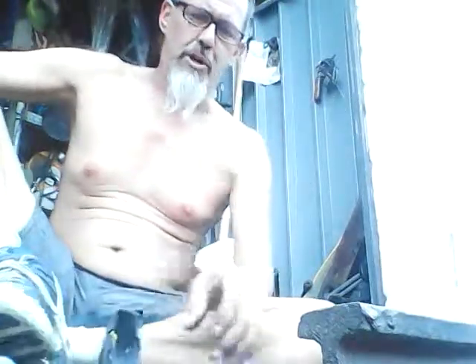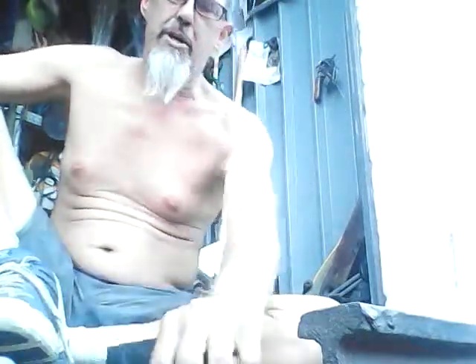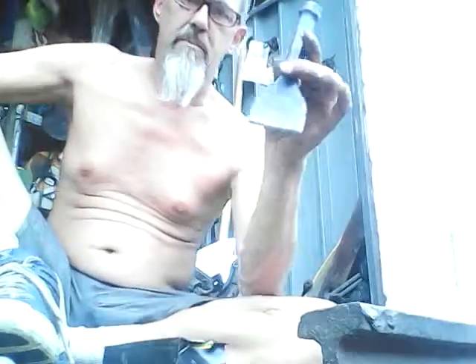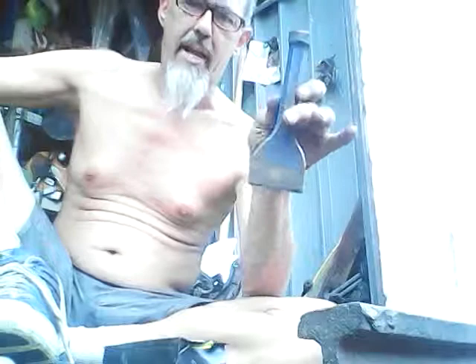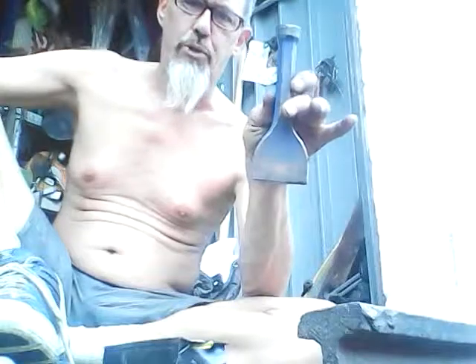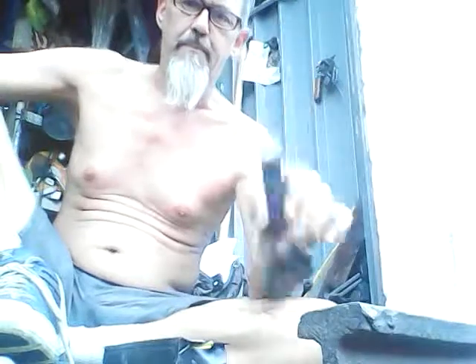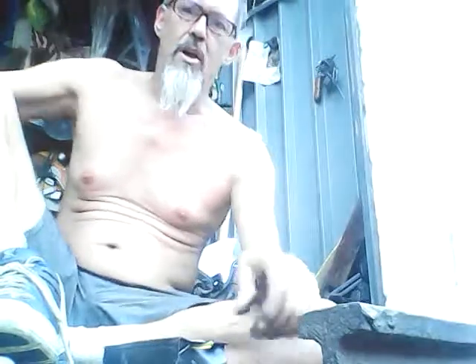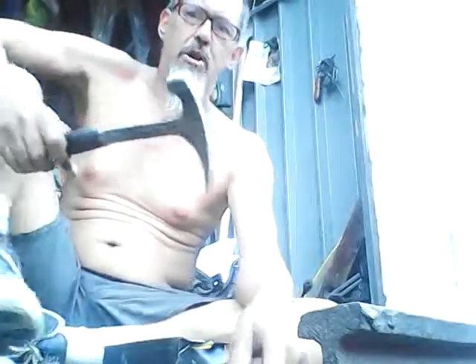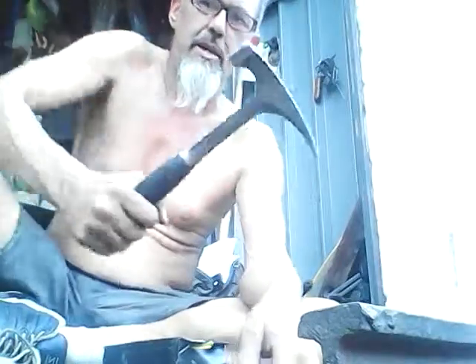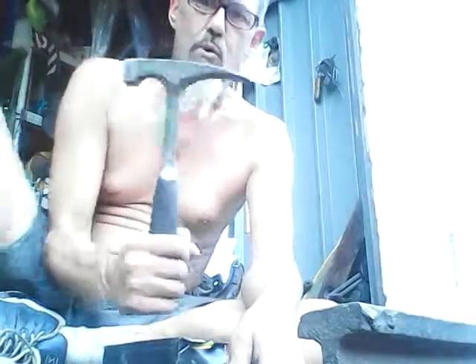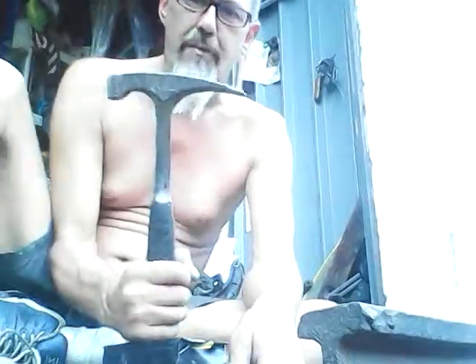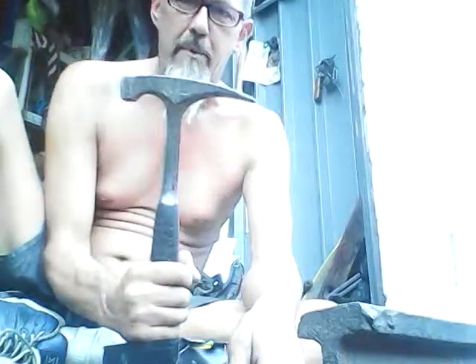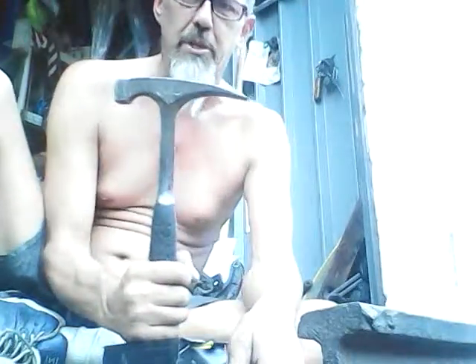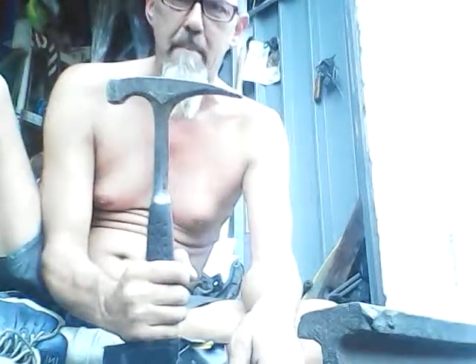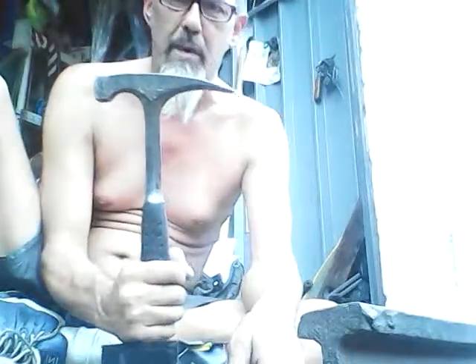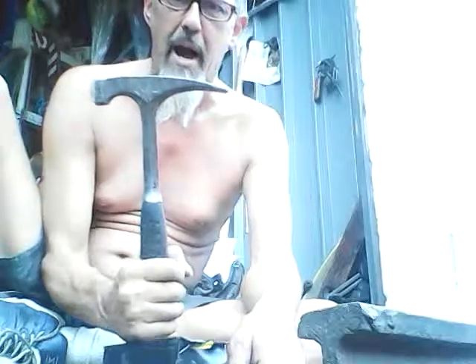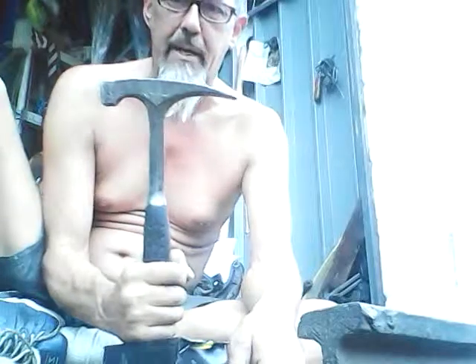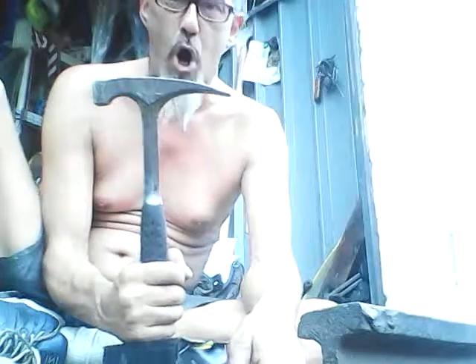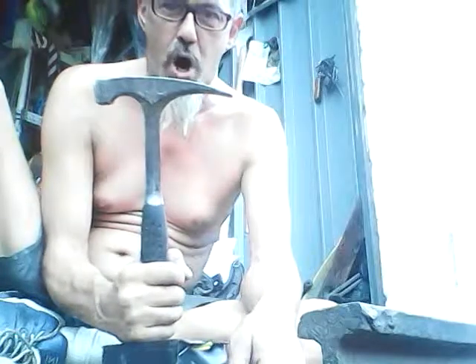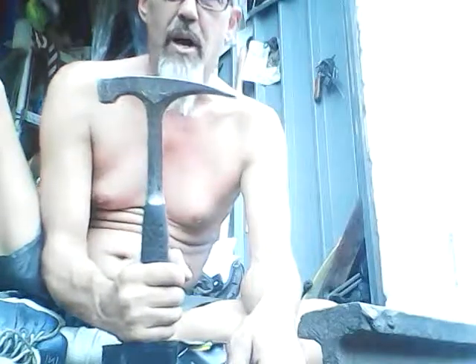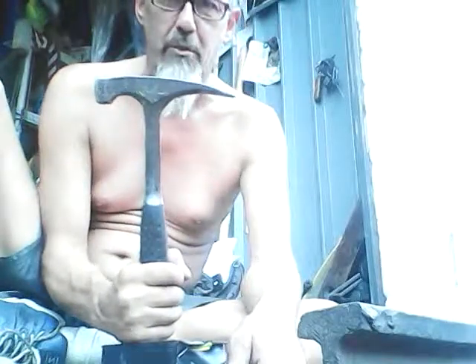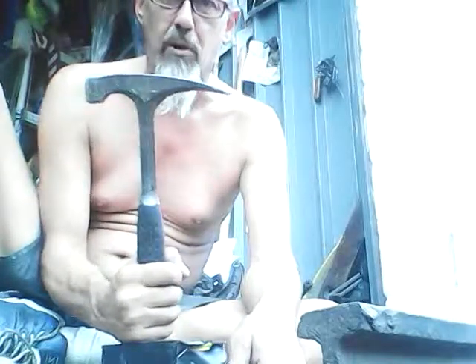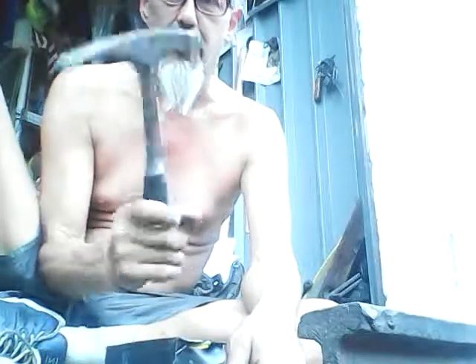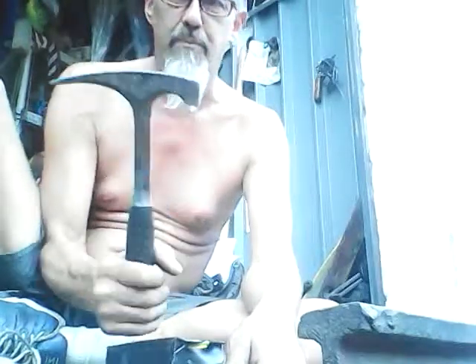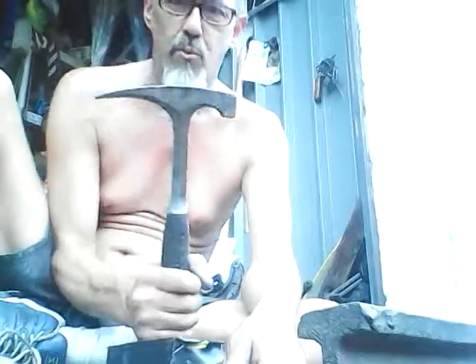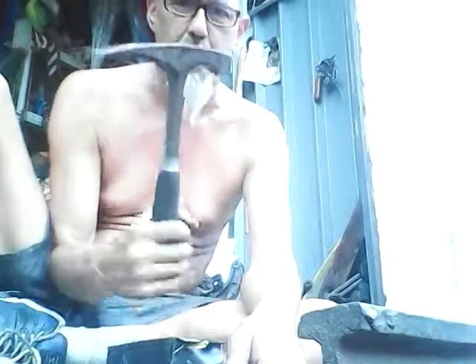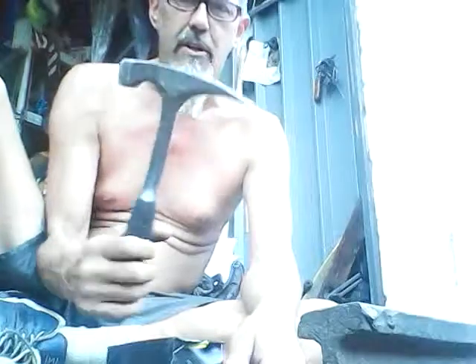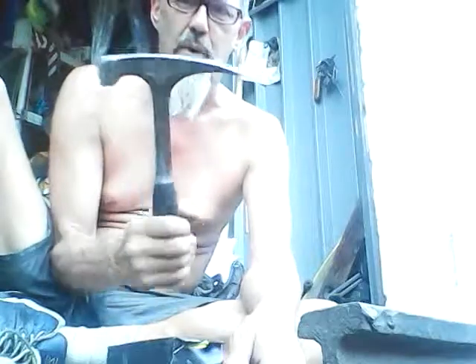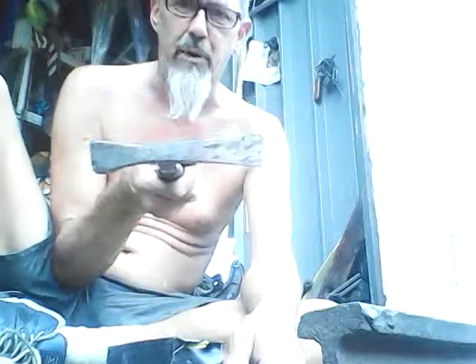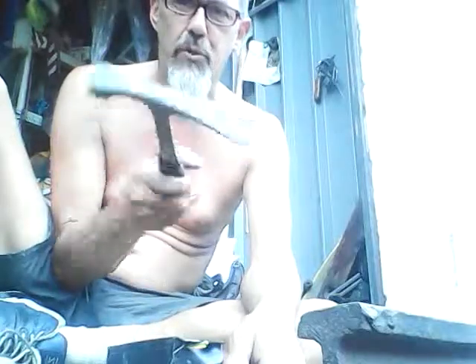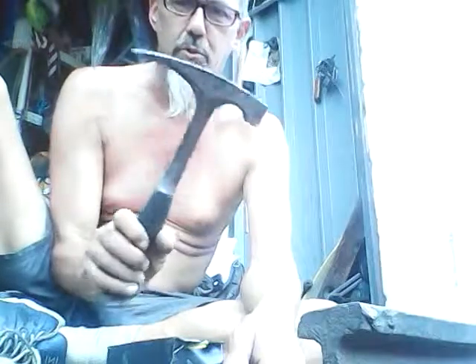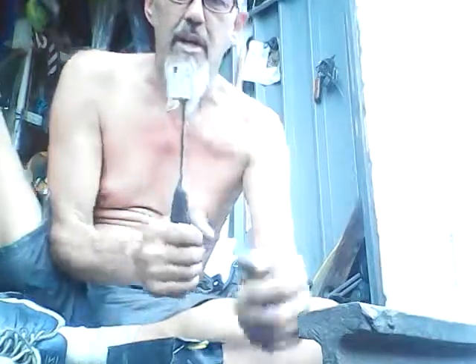Tools that you're going to need: a cold chisel. You're also going to need one of these hammers. This is a masonry hammer. I take apart all of my scrap metal with this. This is the one you need — you folks out there looking for tools, this is what you need.